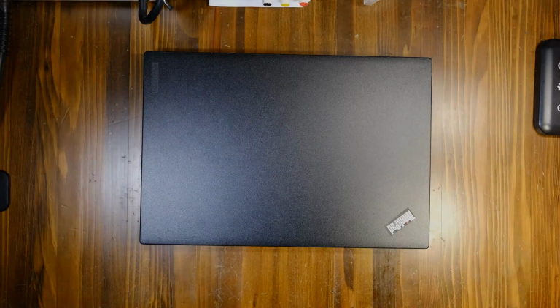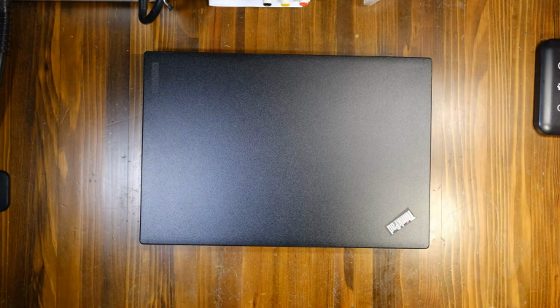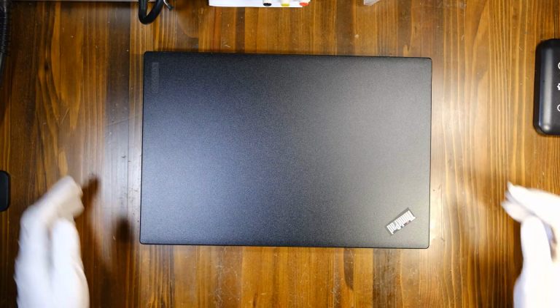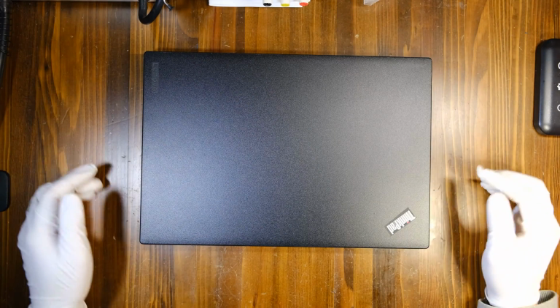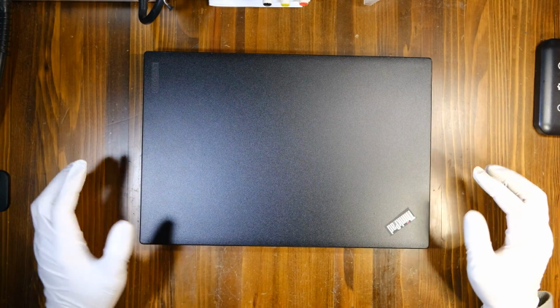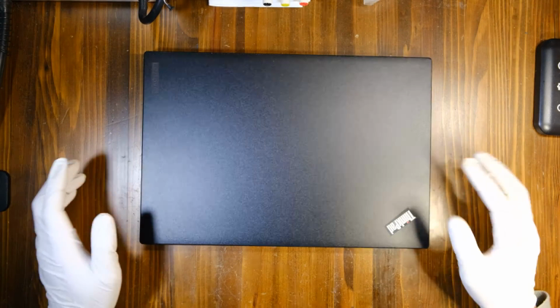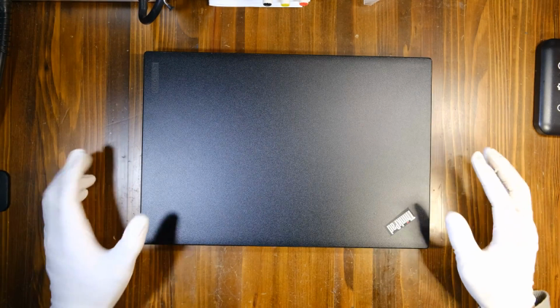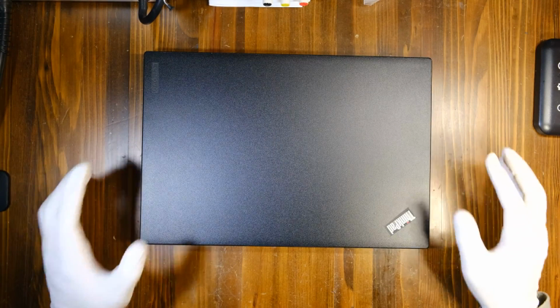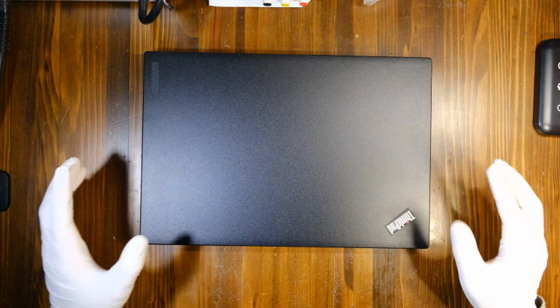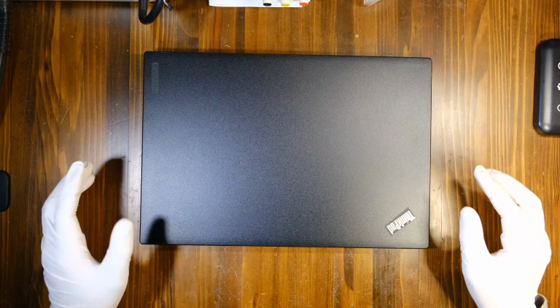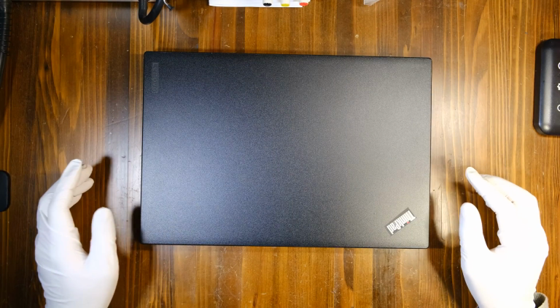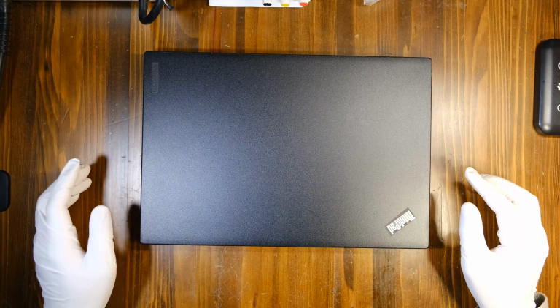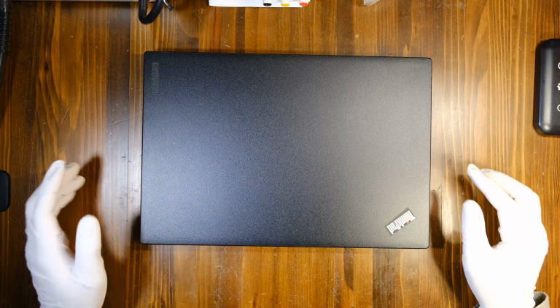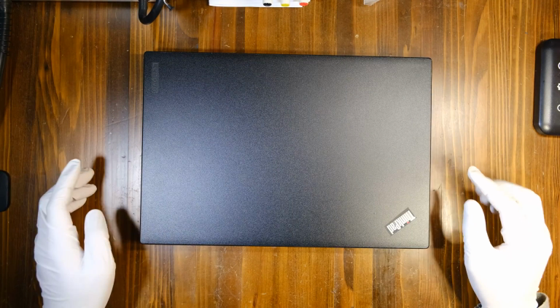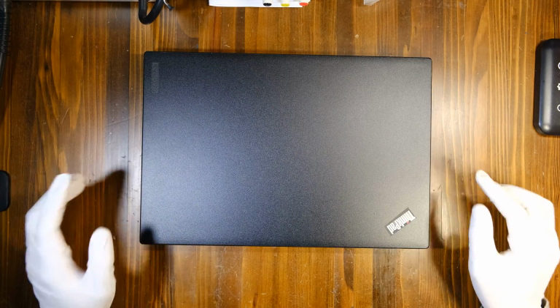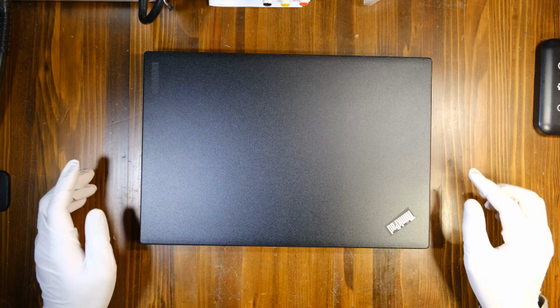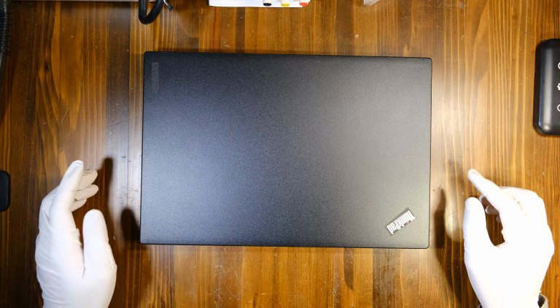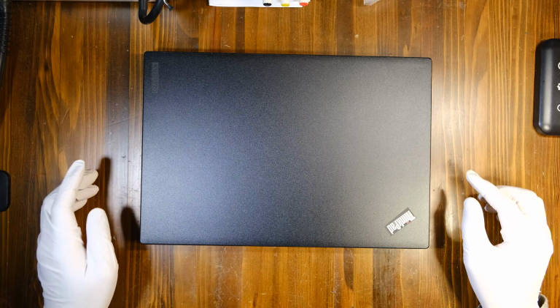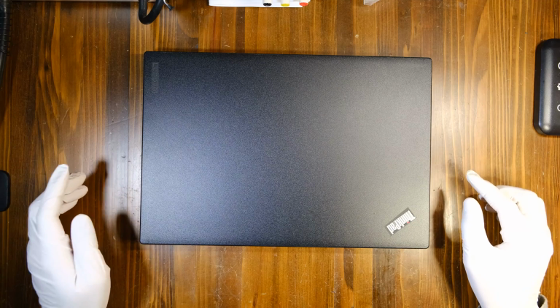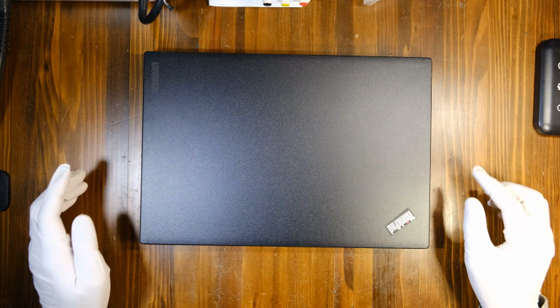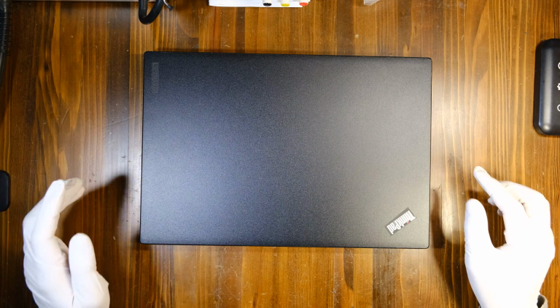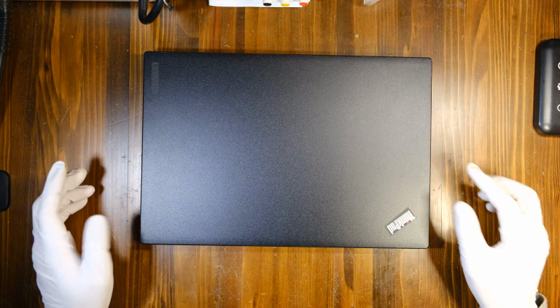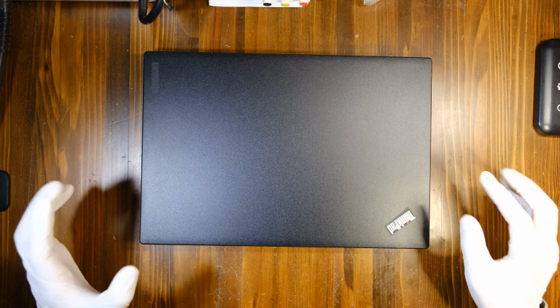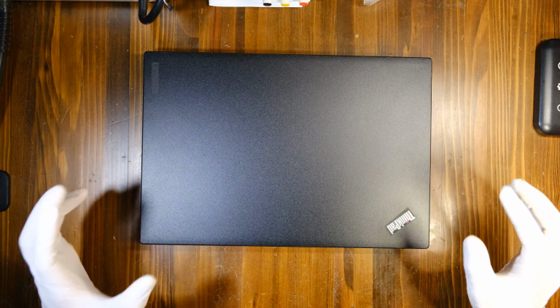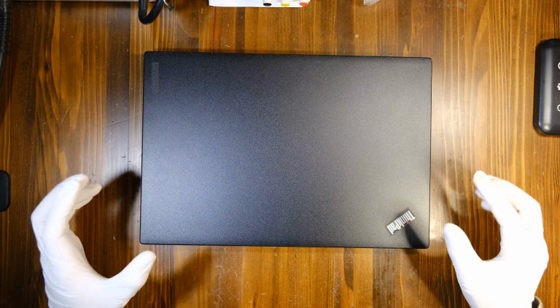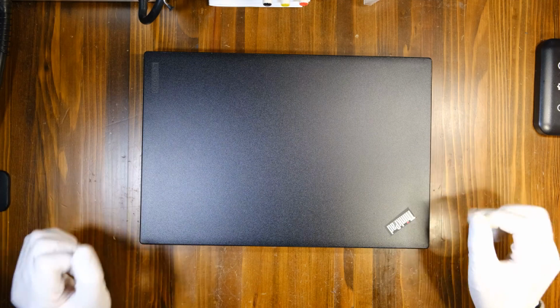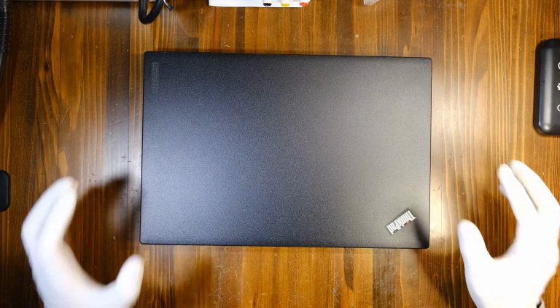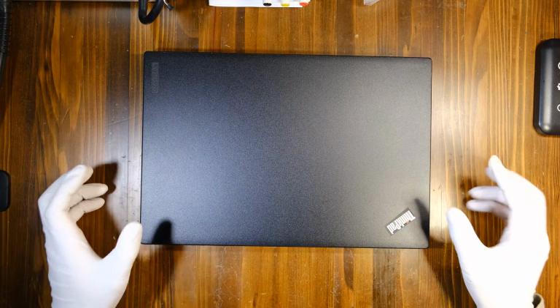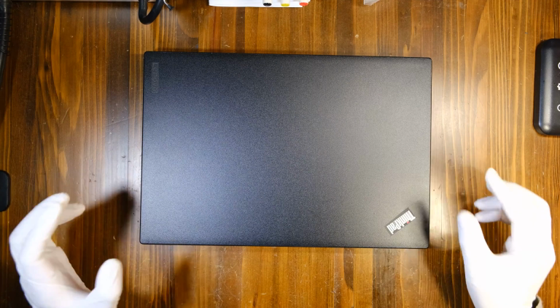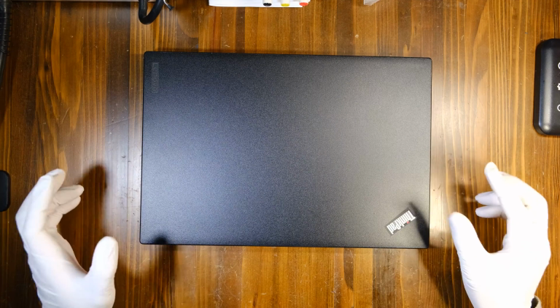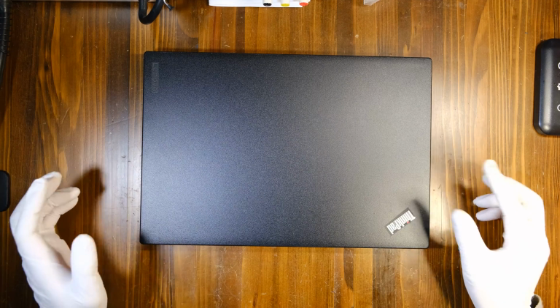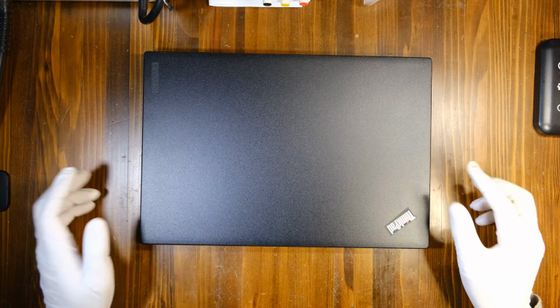Hi YouTube. In today's video I'll show you how to disassemble a Lenovo ThinkPad X270 to upgrade your RAM and the storage device.